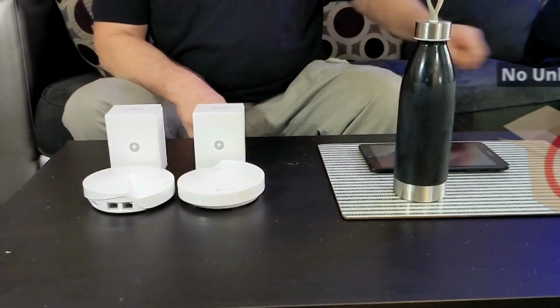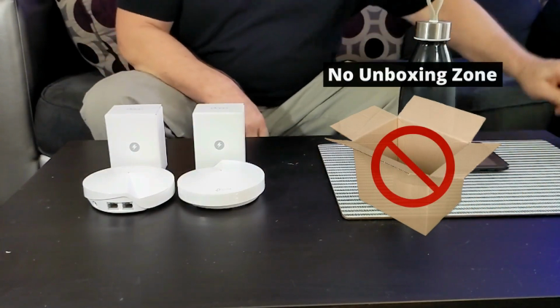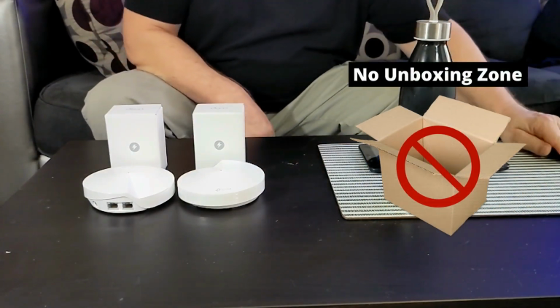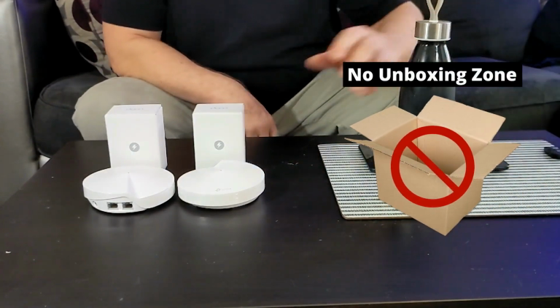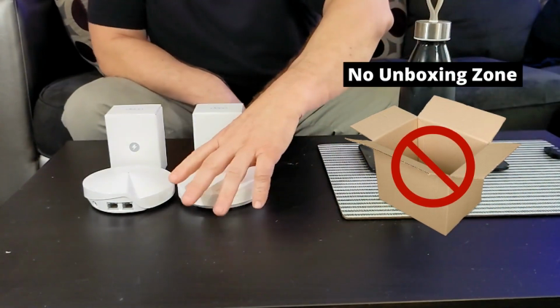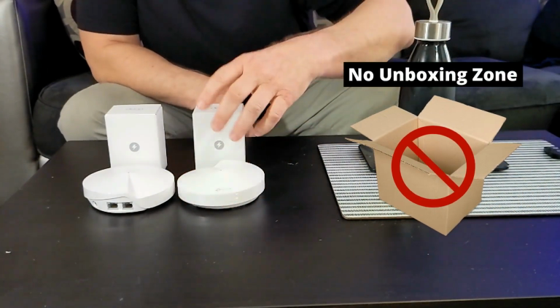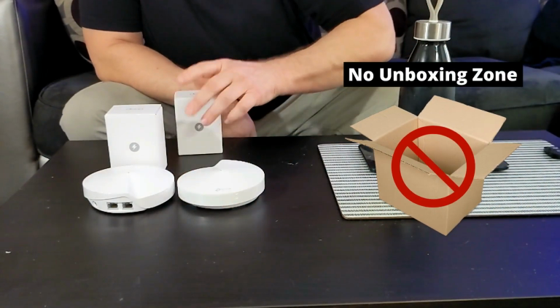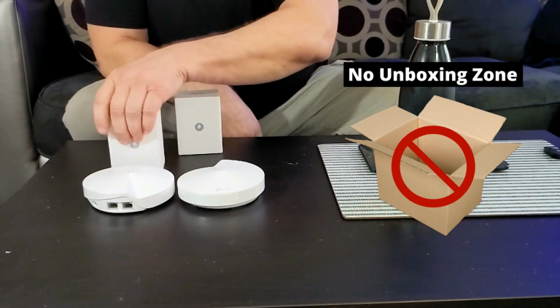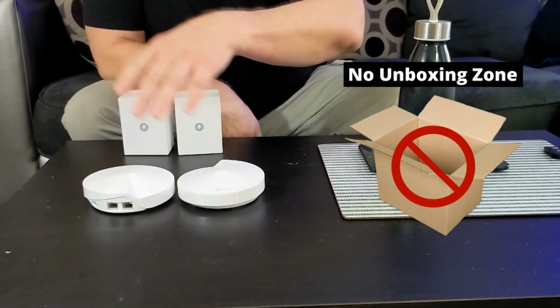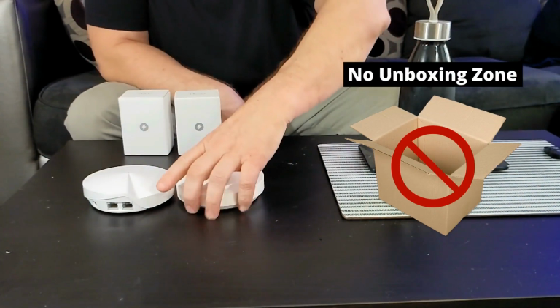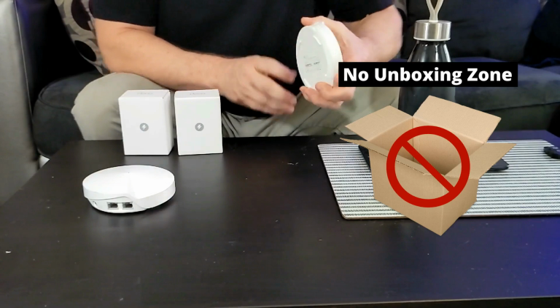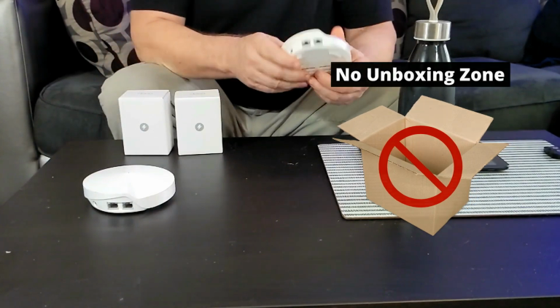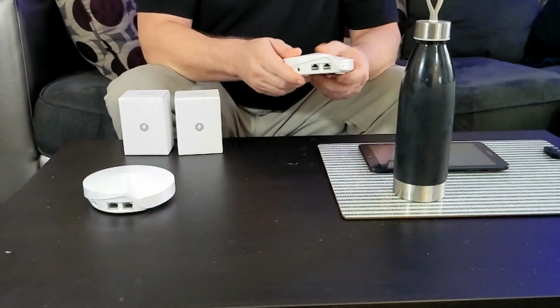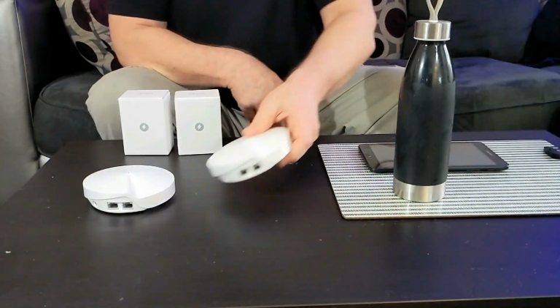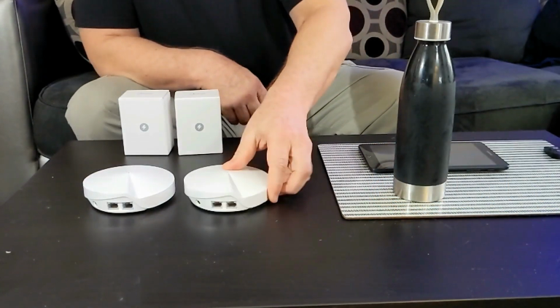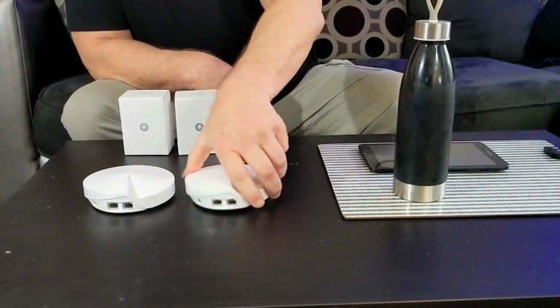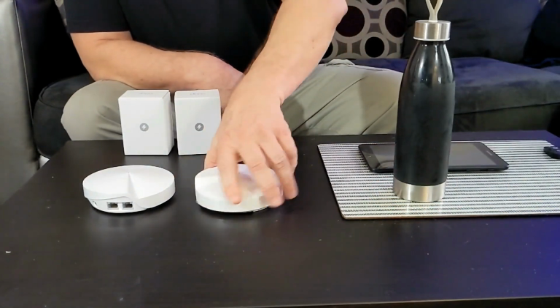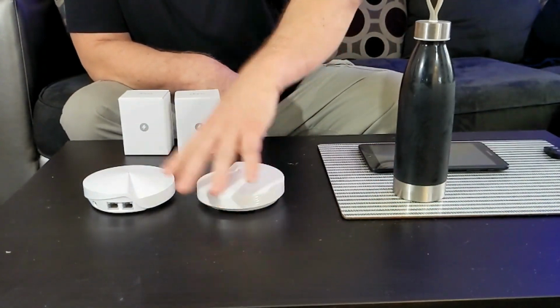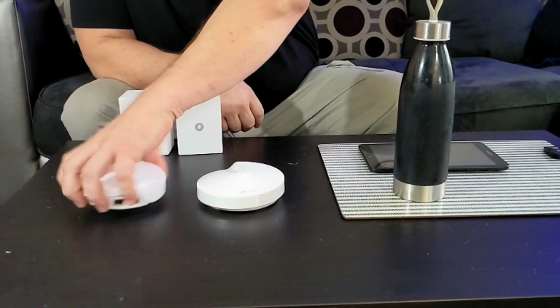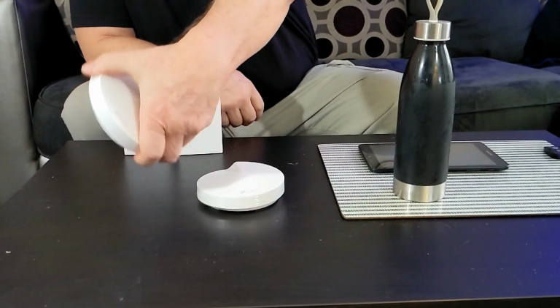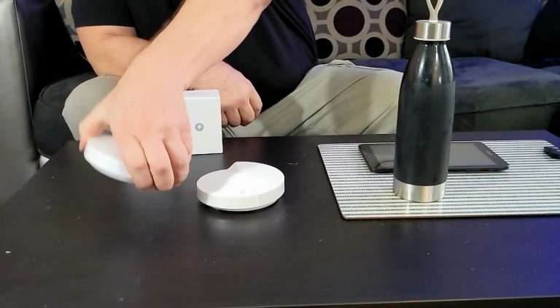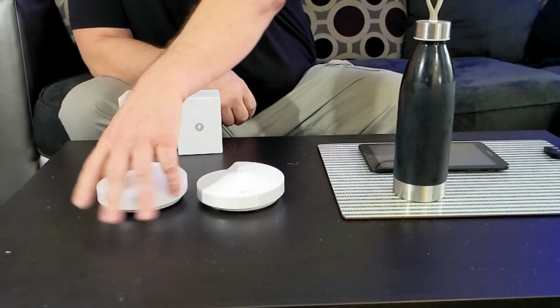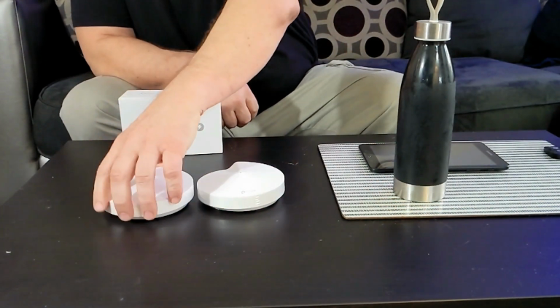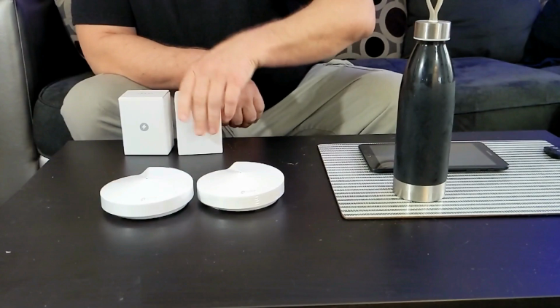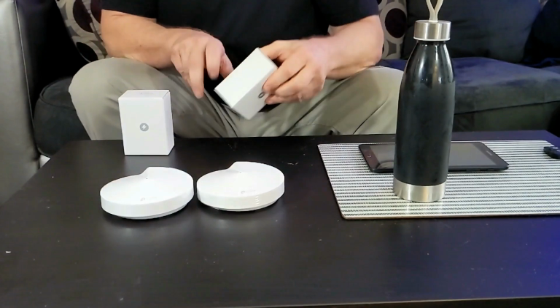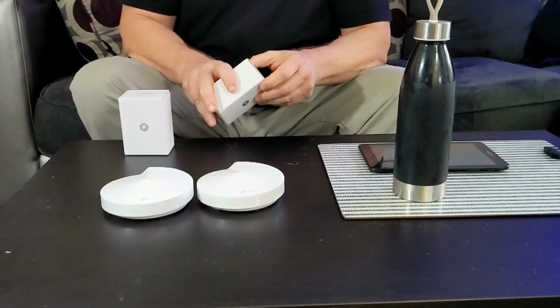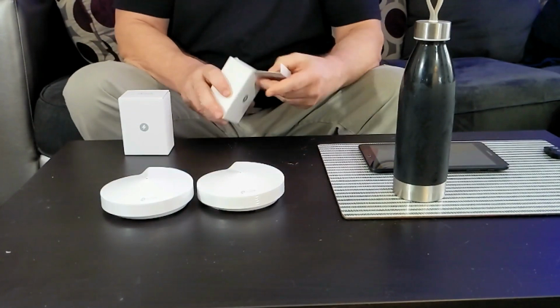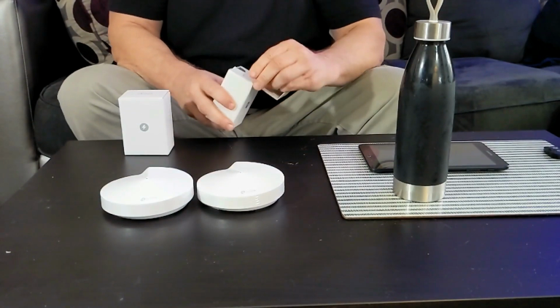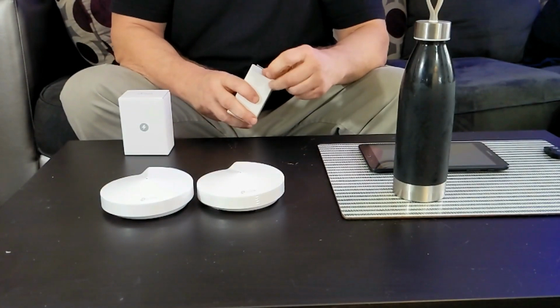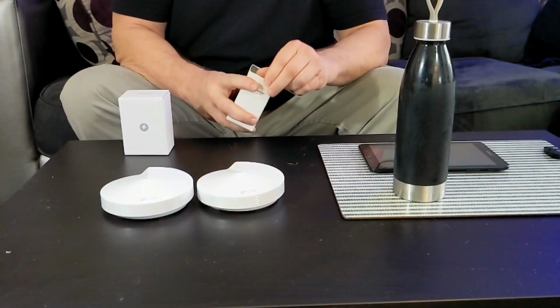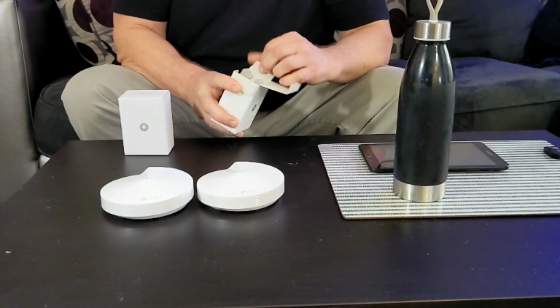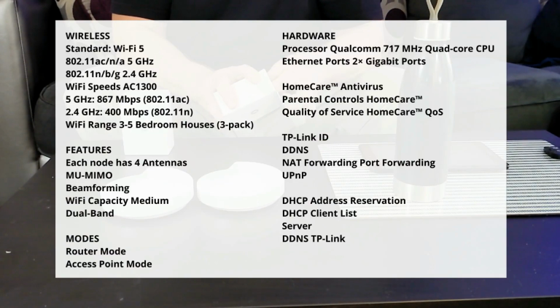I like to assume that most people already know how to take something out of a box — I never did quite understand that trend. Now before we get started setting this thing up, let's go ahead and take a quick look at the specs.